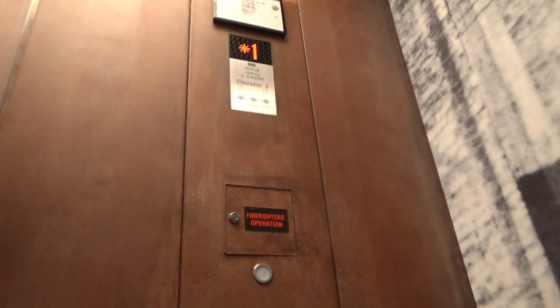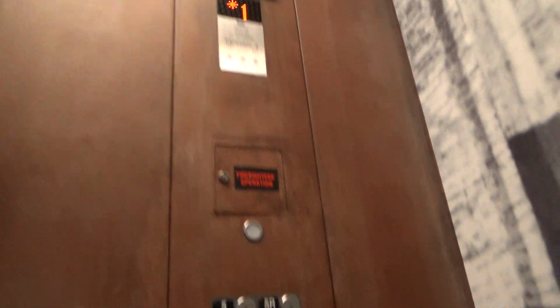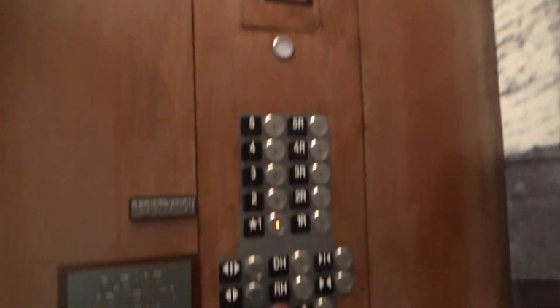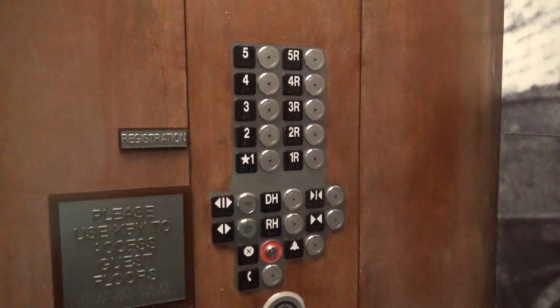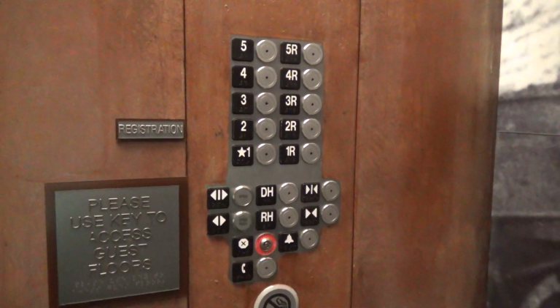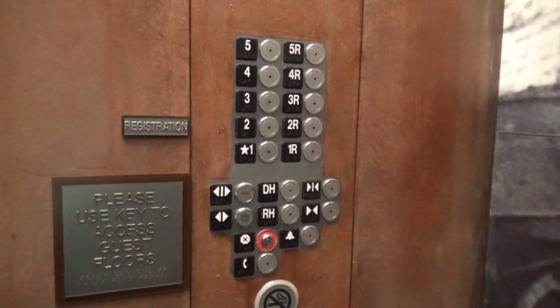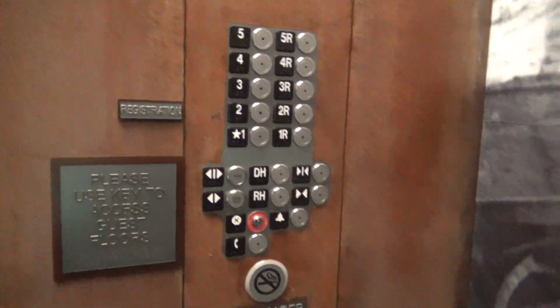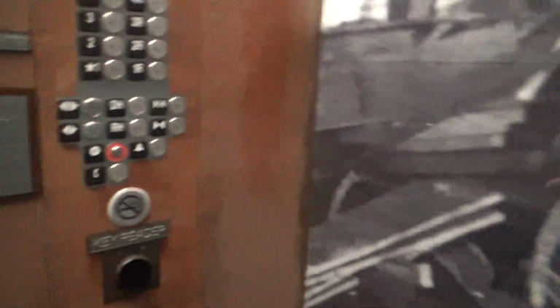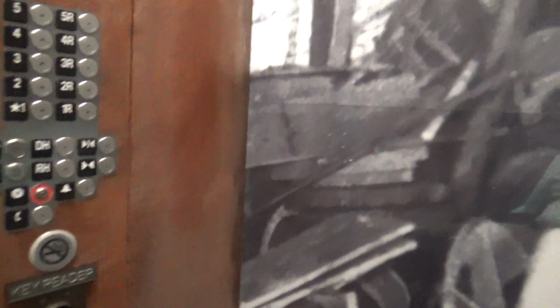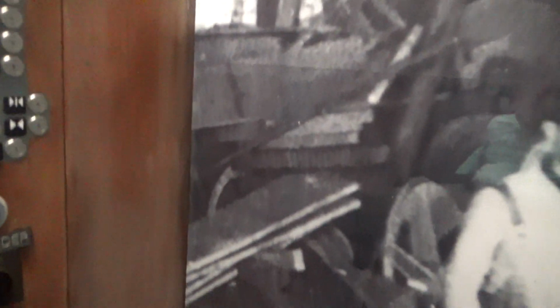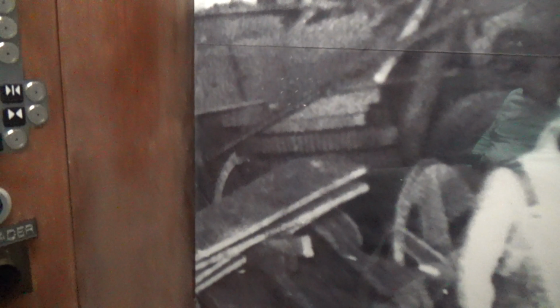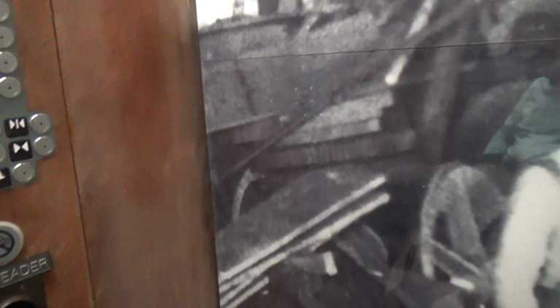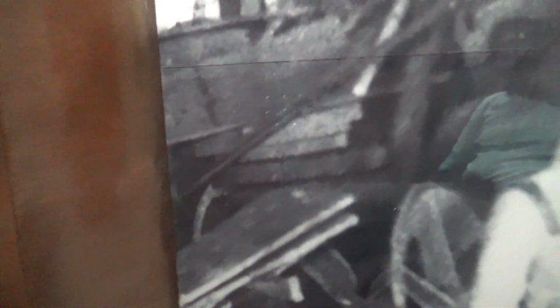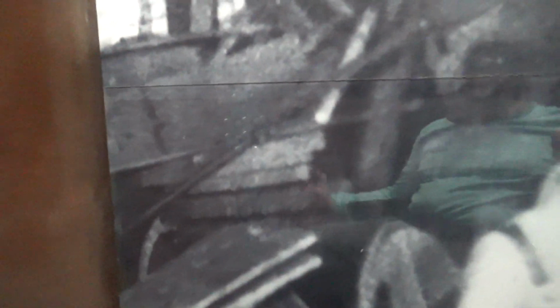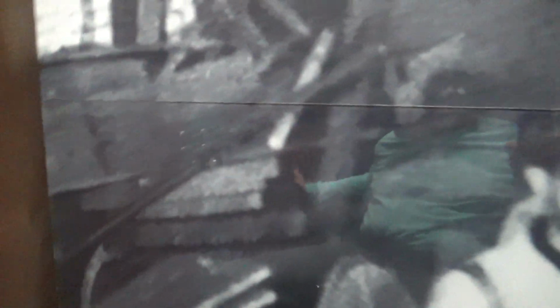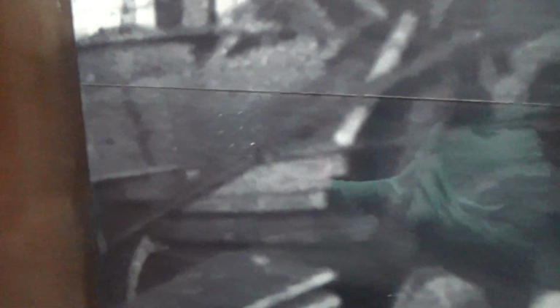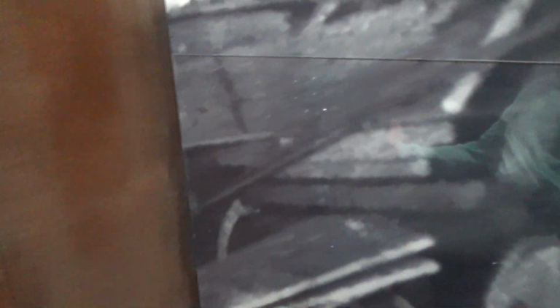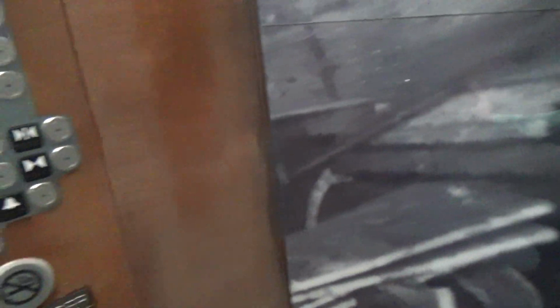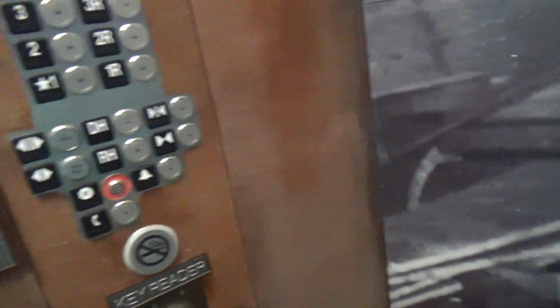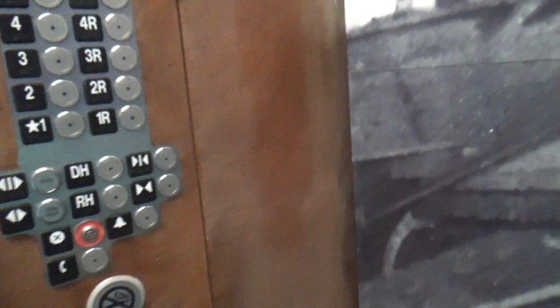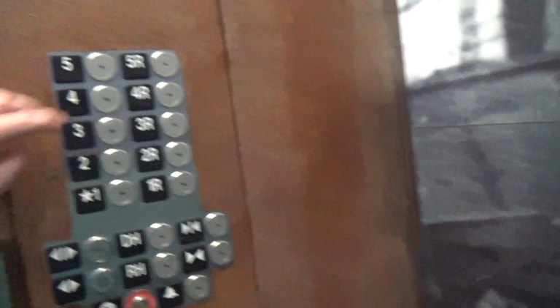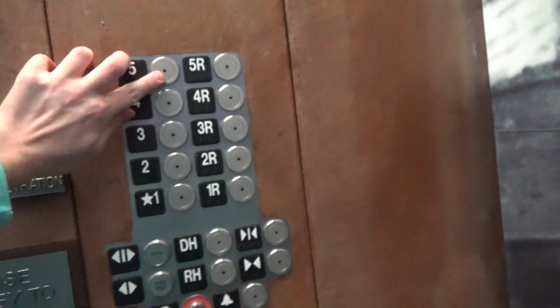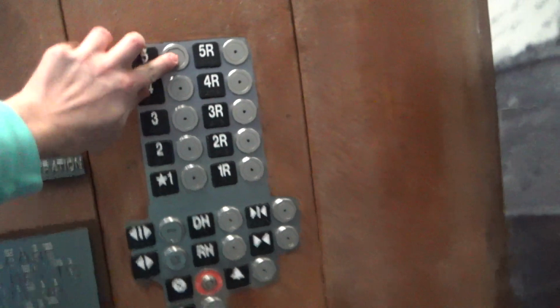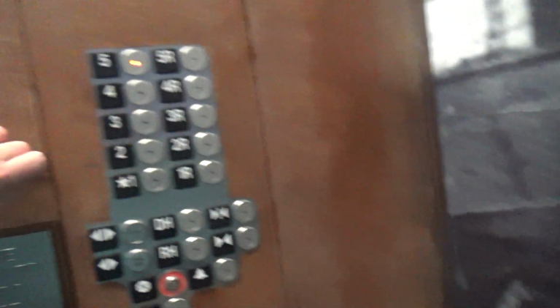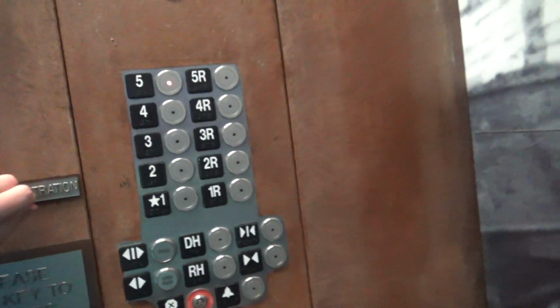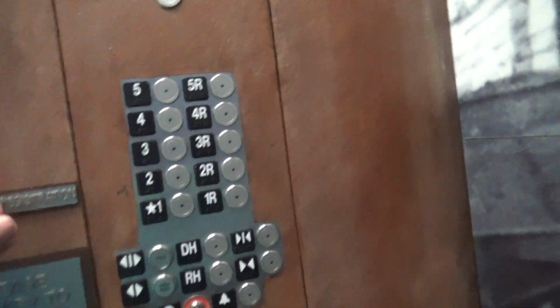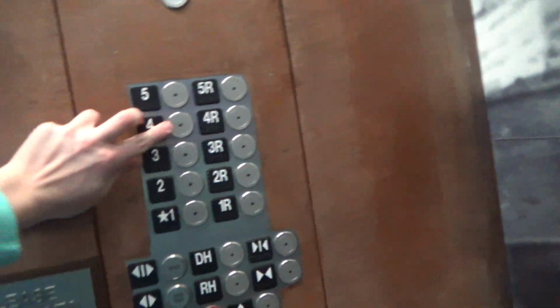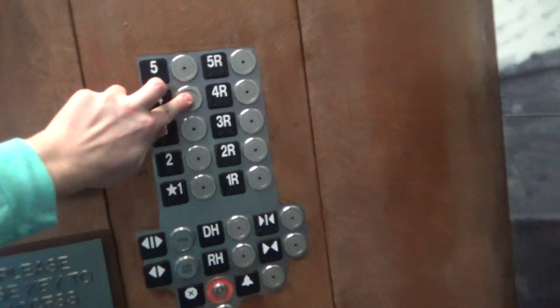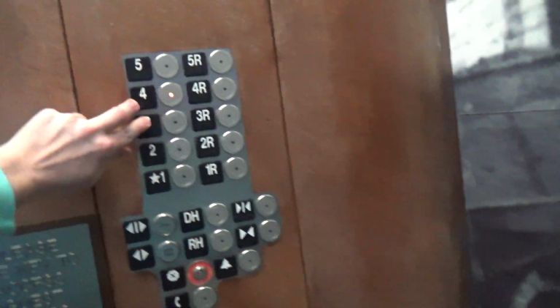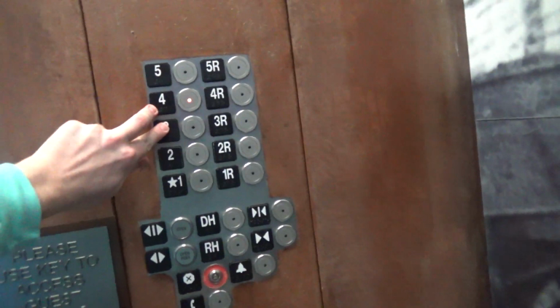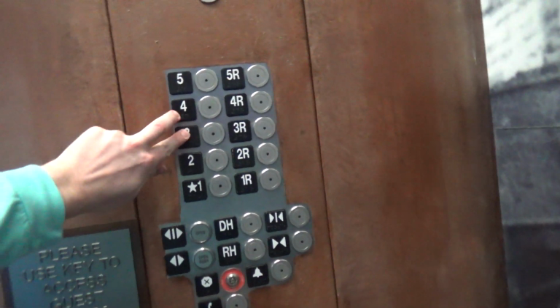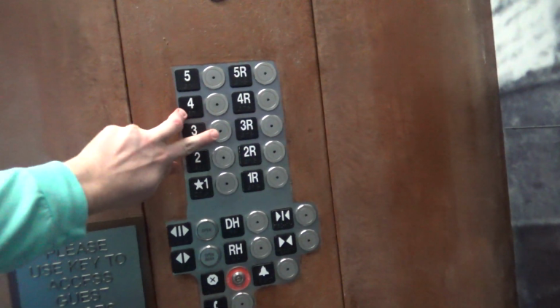First floor. This one talks. Locked. Locked.